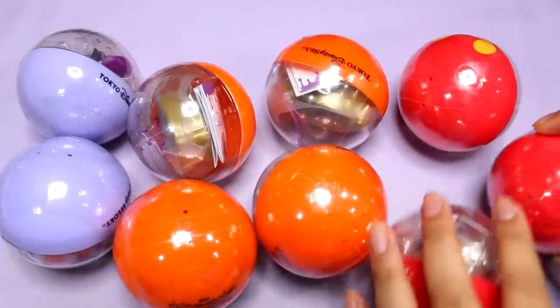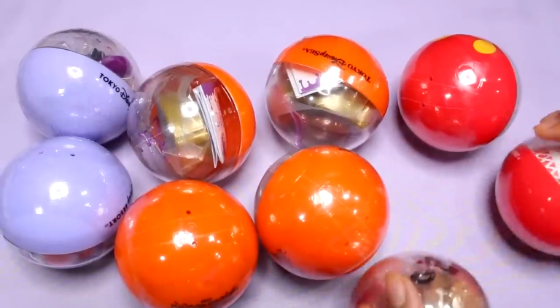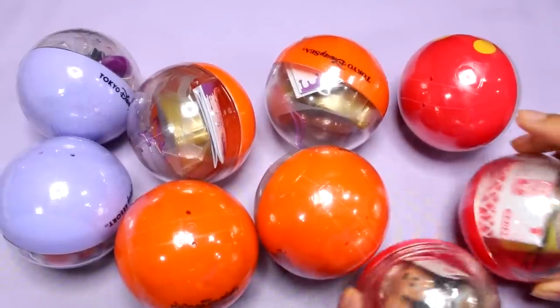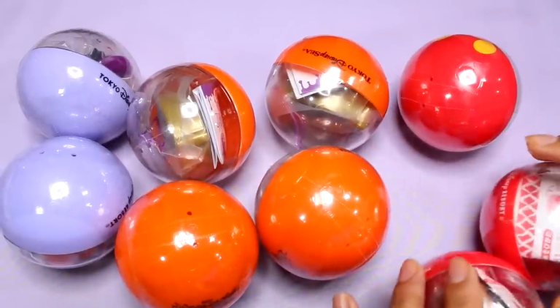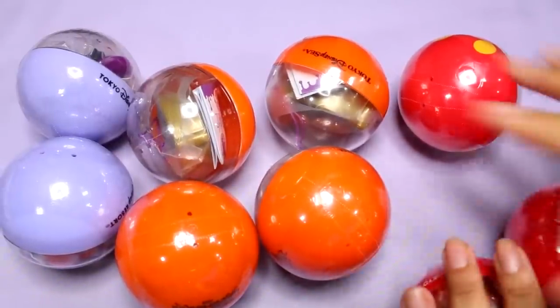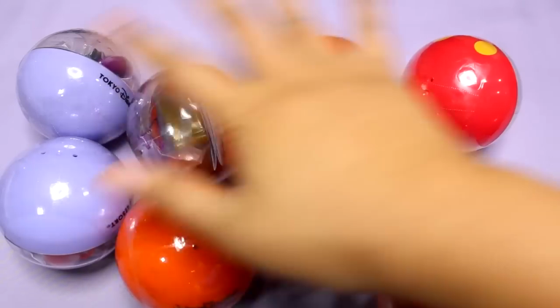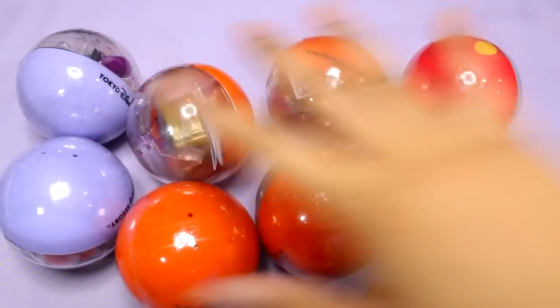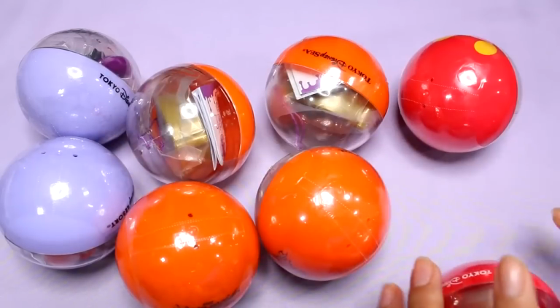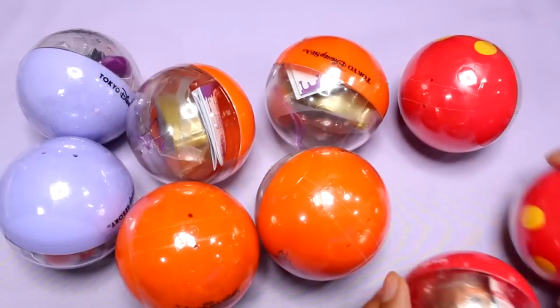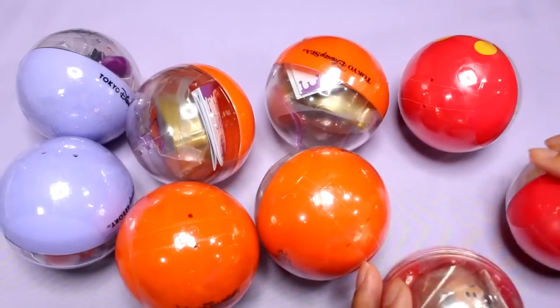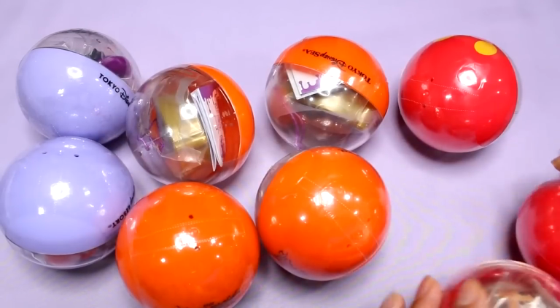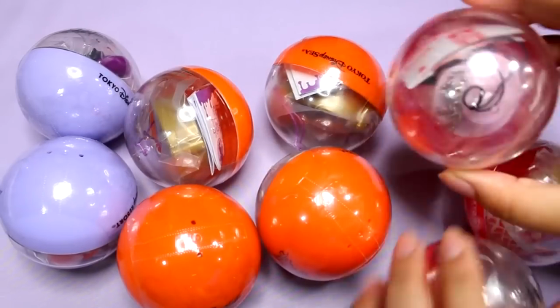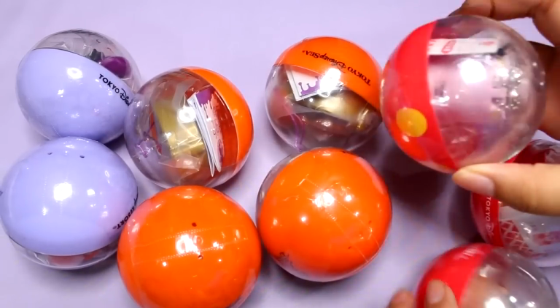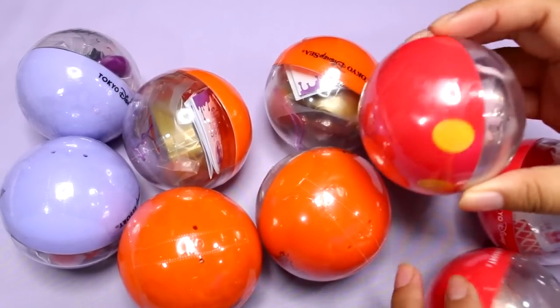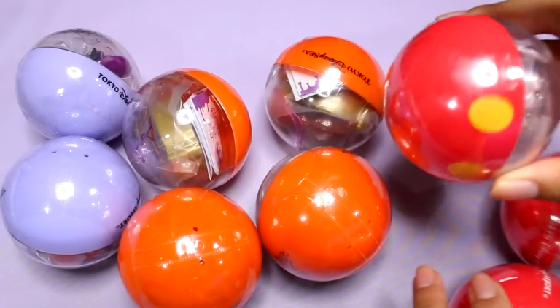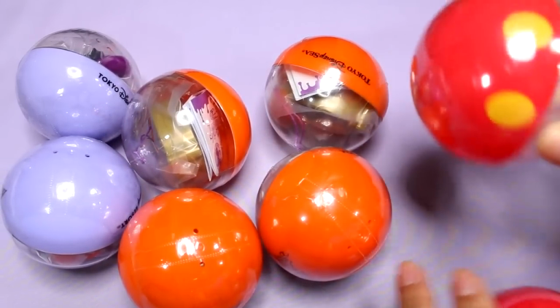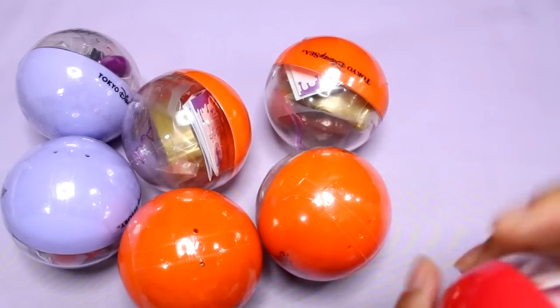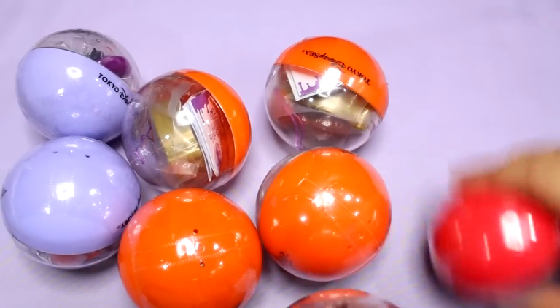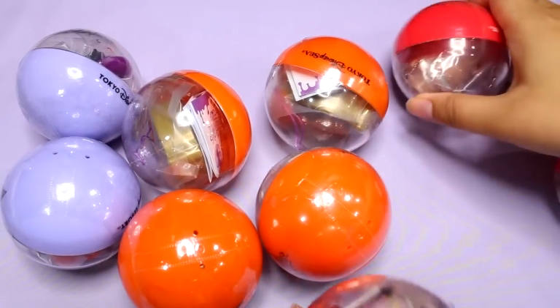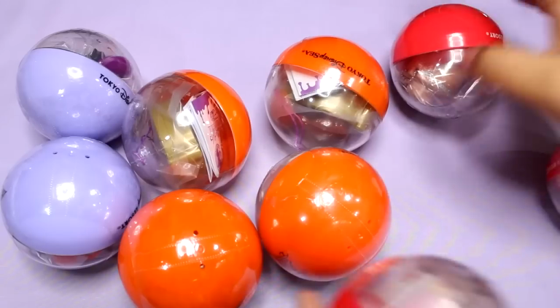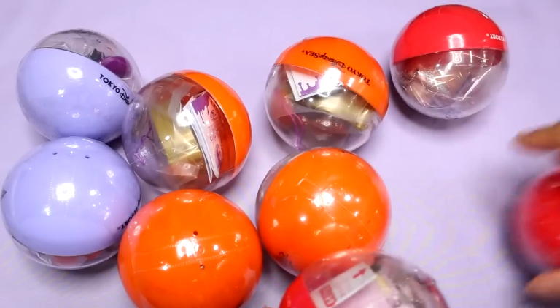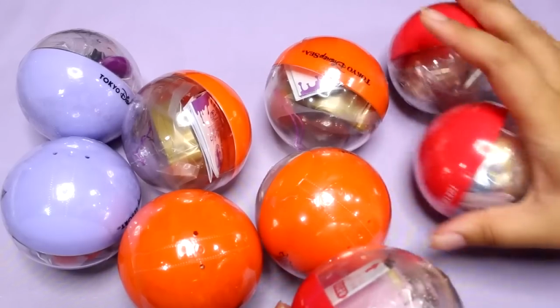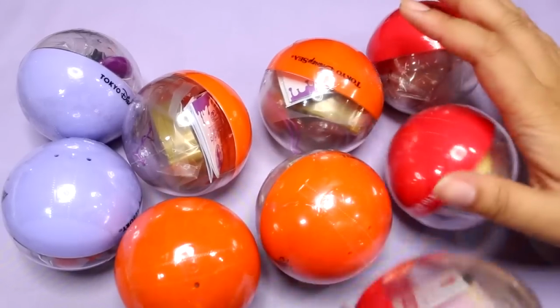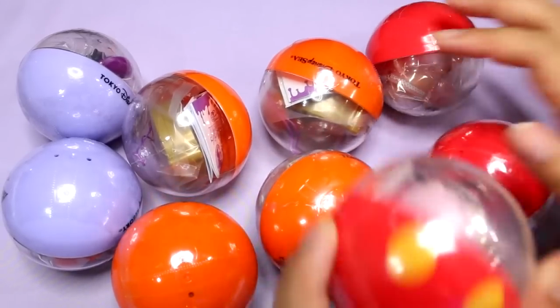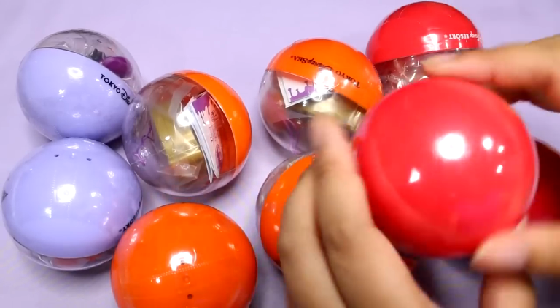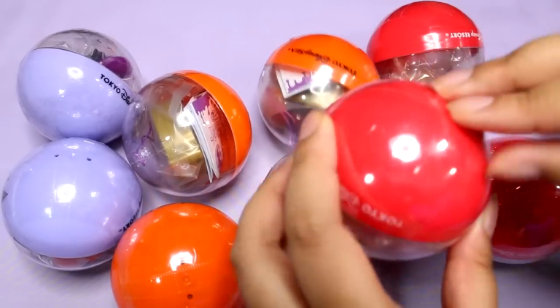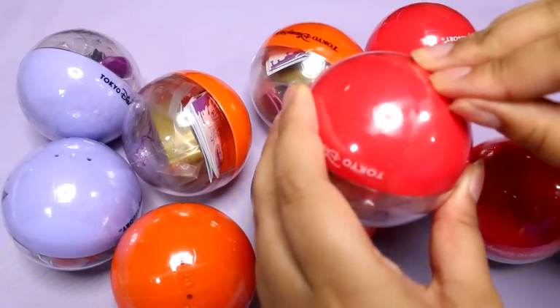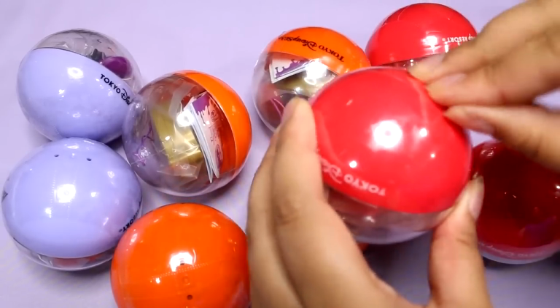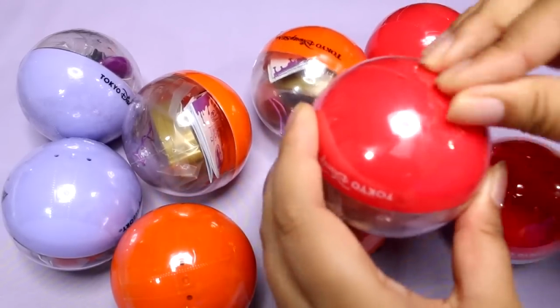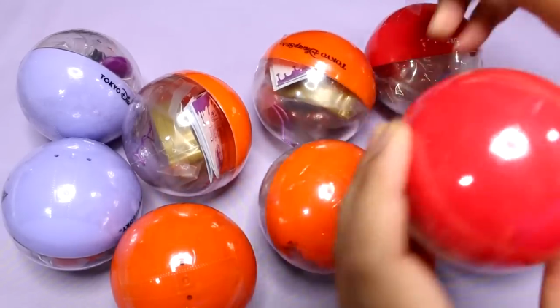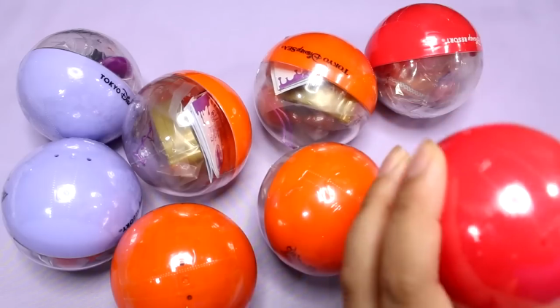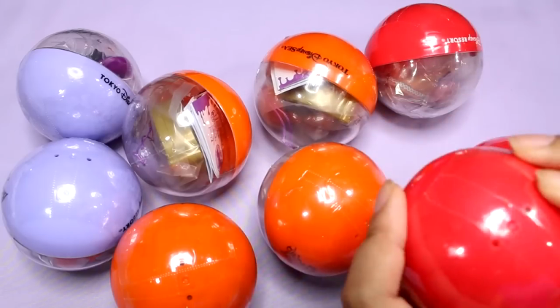They're all unopened, and I have some Halloween ones here, so I'm very excited to check them out. First of all, let's check out the generic ones. These were new to me — they've actually been around for quite a while, but I have never done them before, so I decided to grab a few.